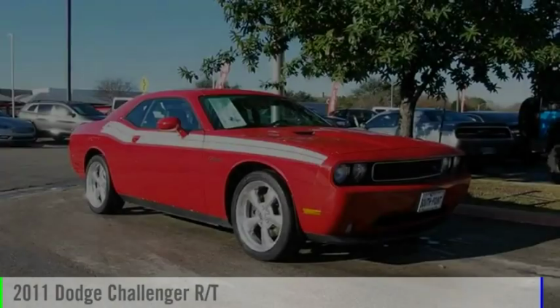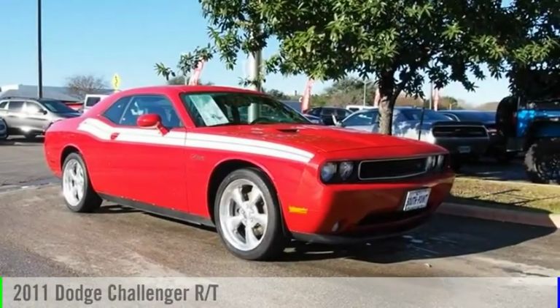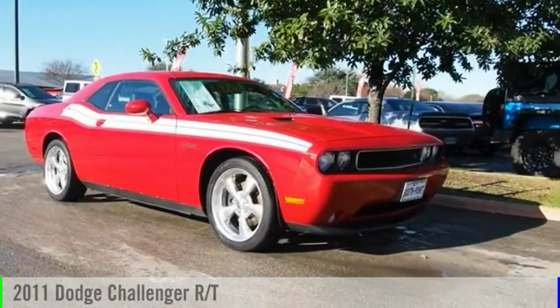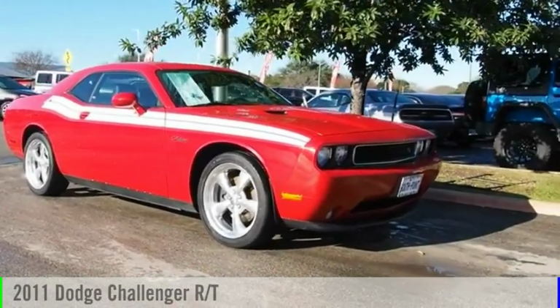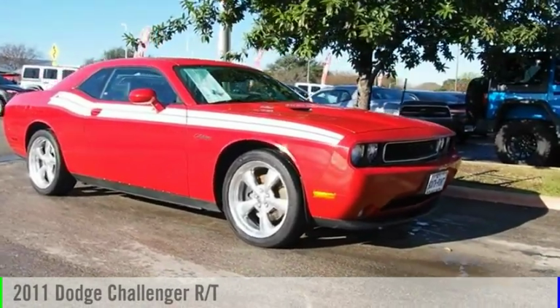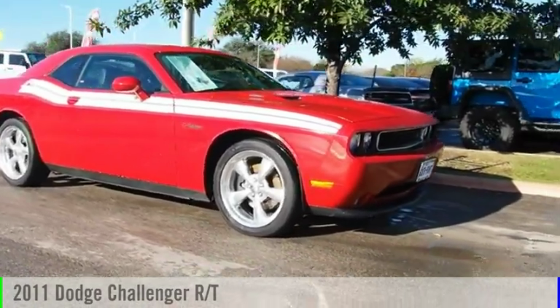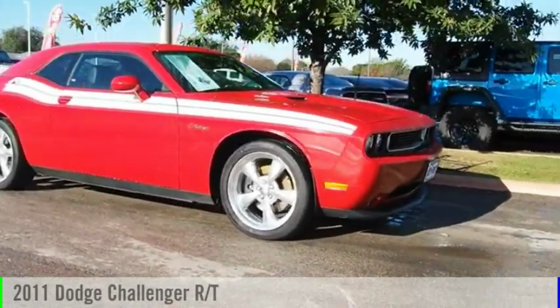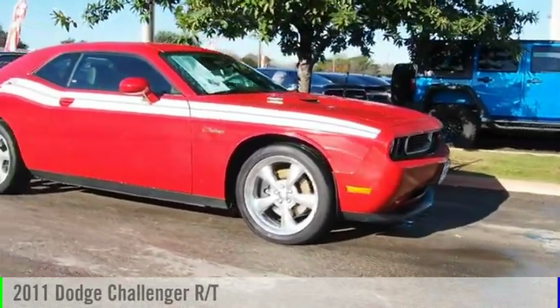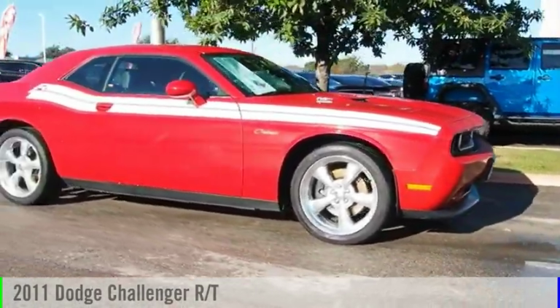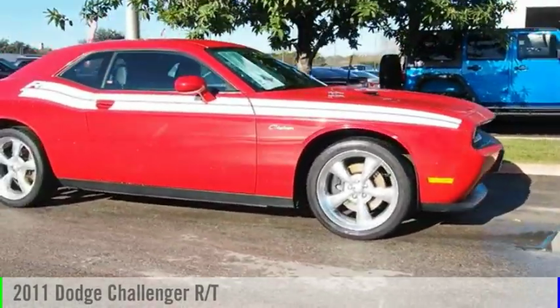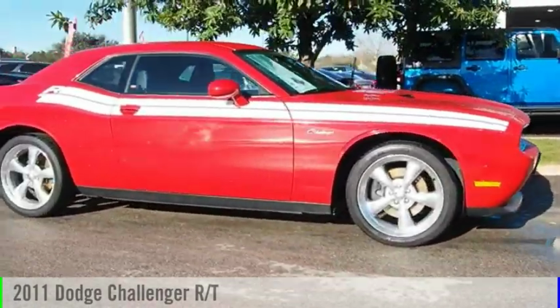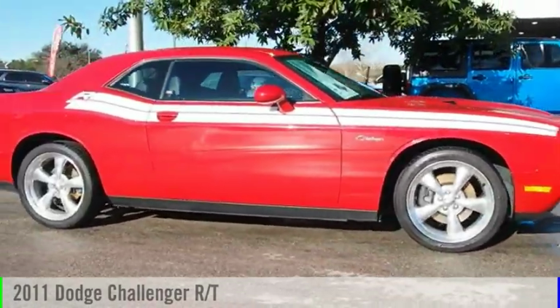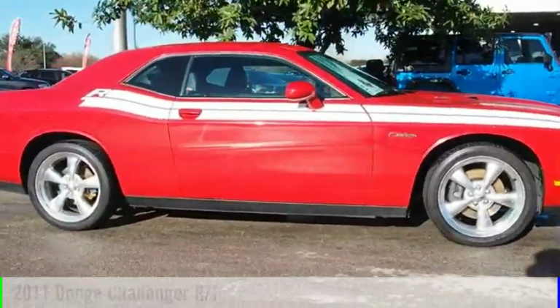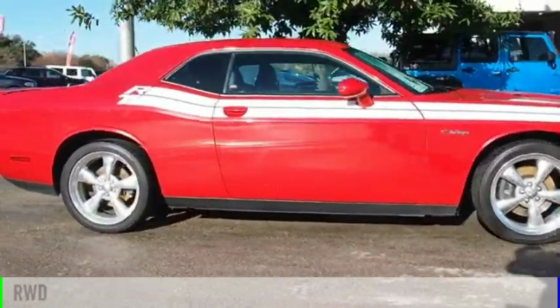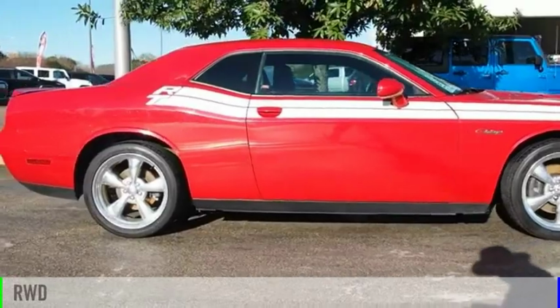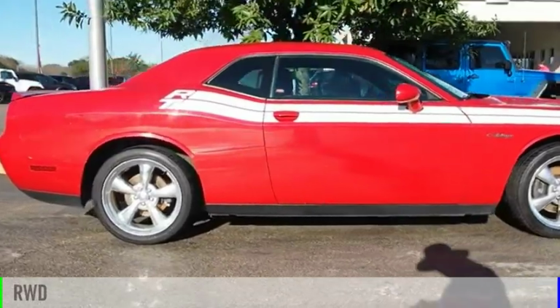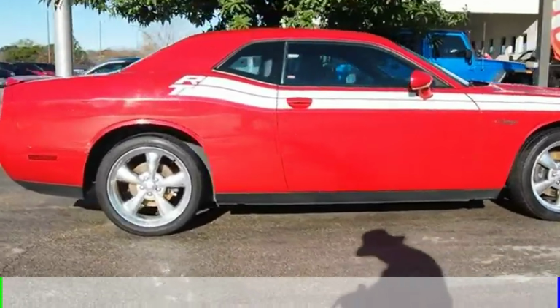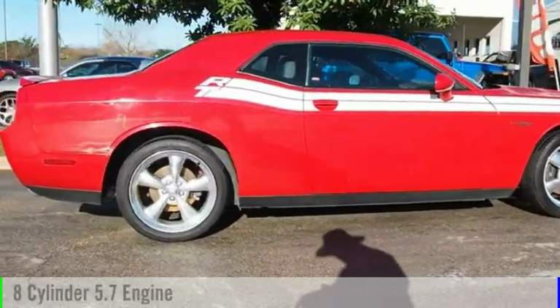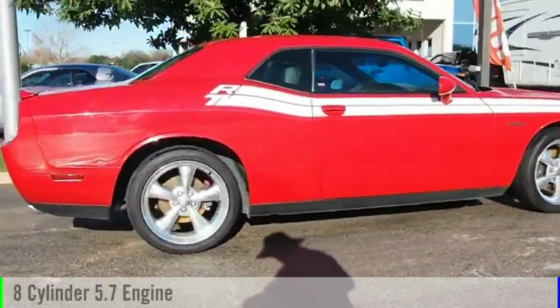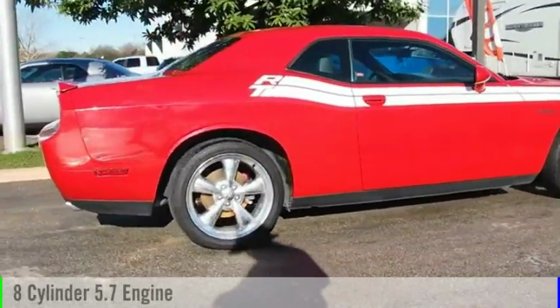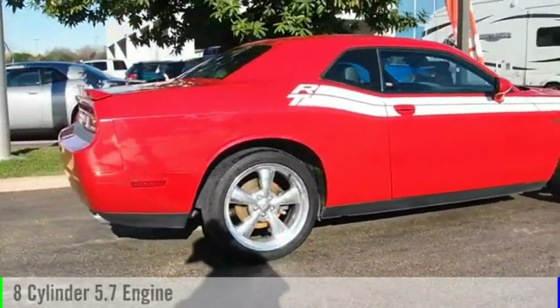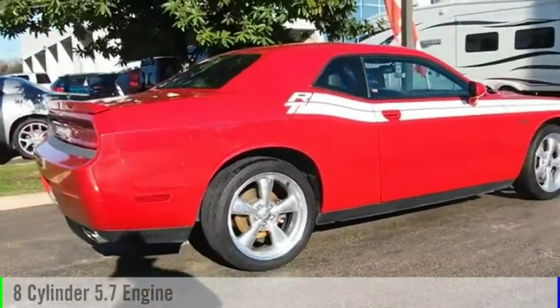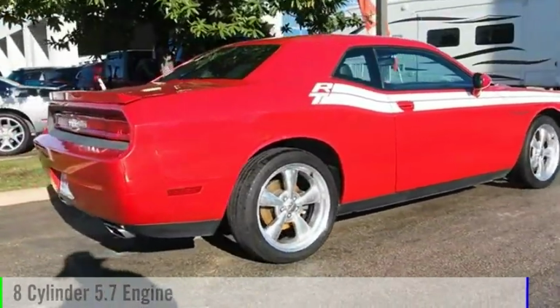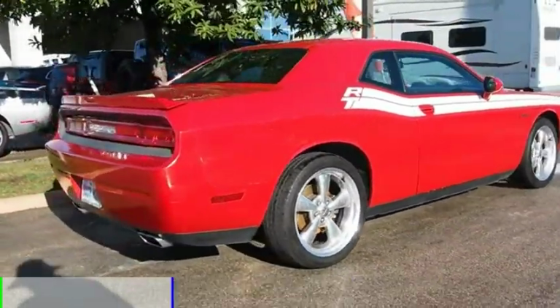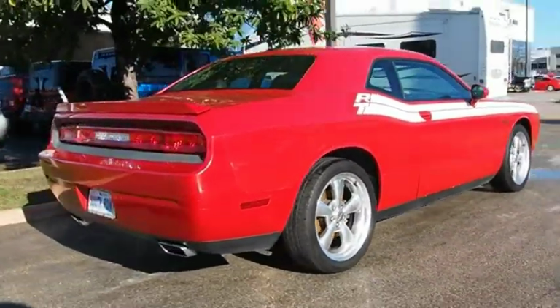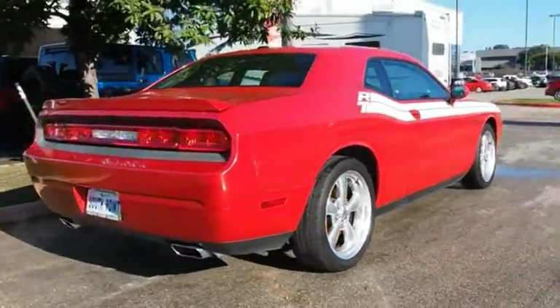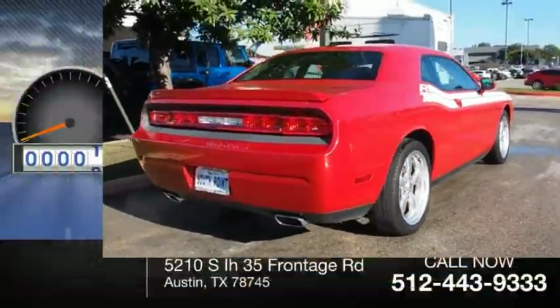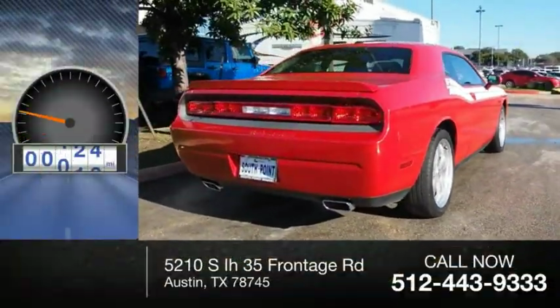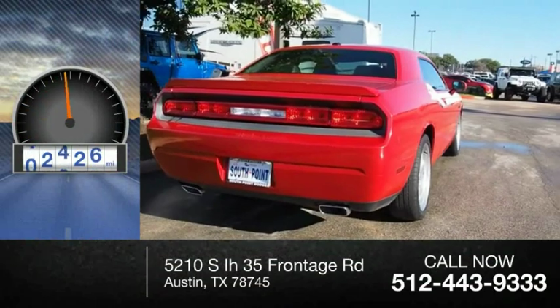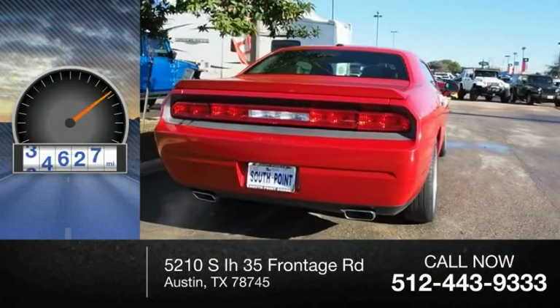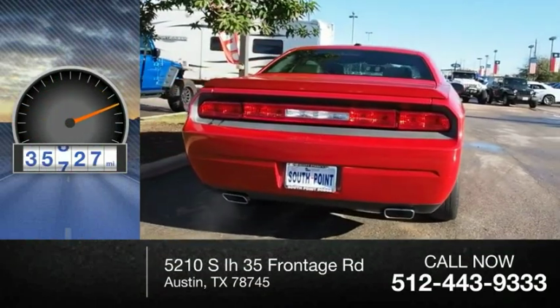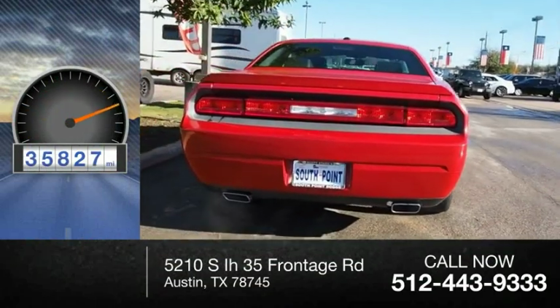Come test drive the 2011 Challenger. This vehicle is powered by a rear wheel drive, eight cylinder, 5.7 liter engine. This vehicle has less than 40,000 miles.